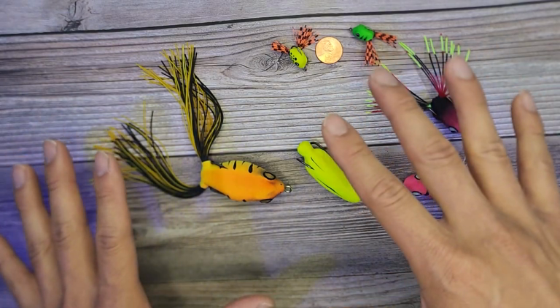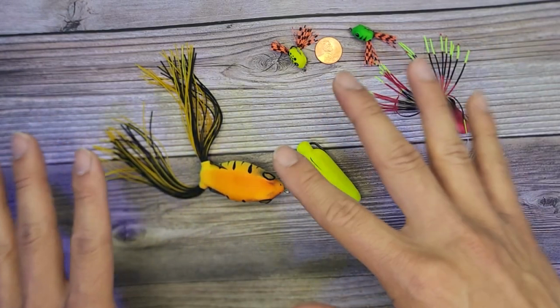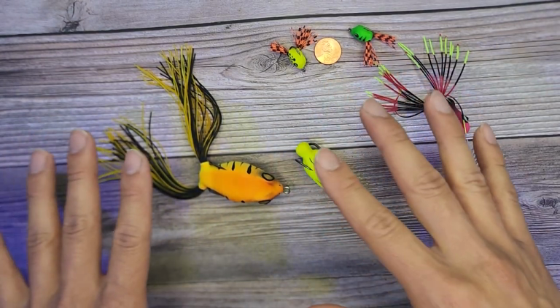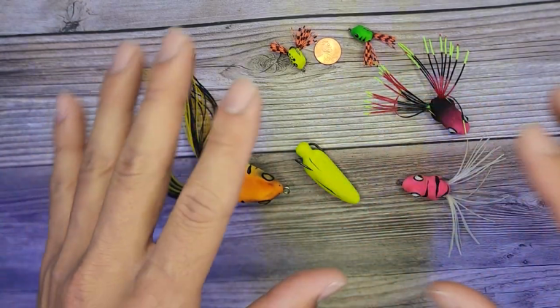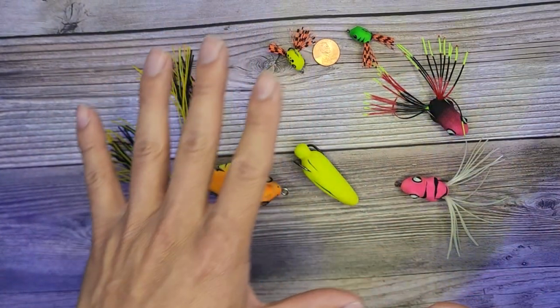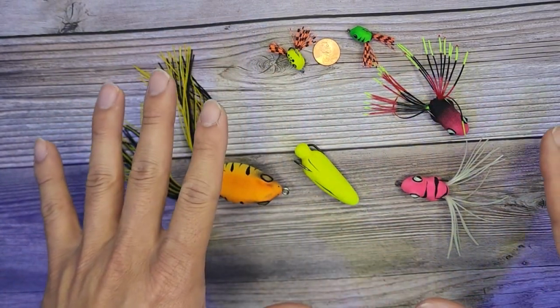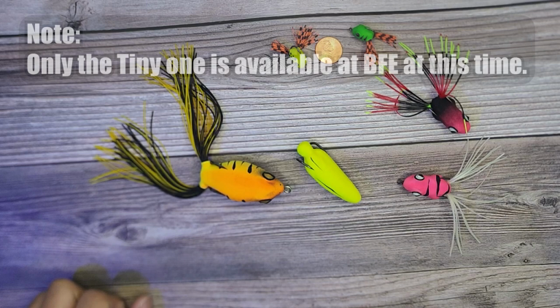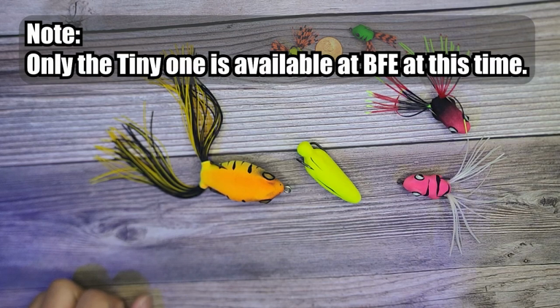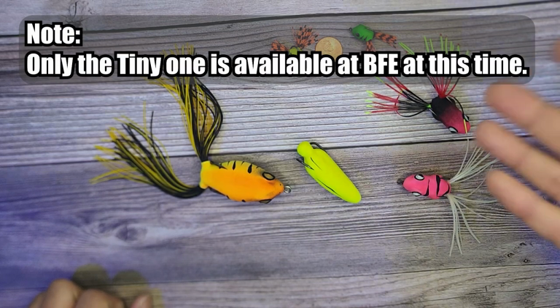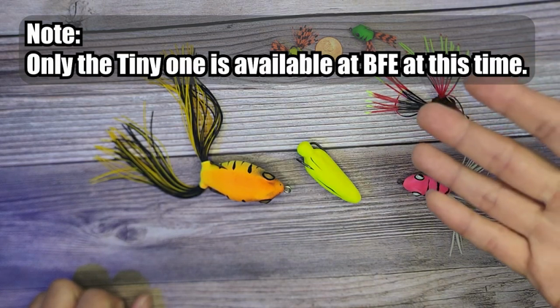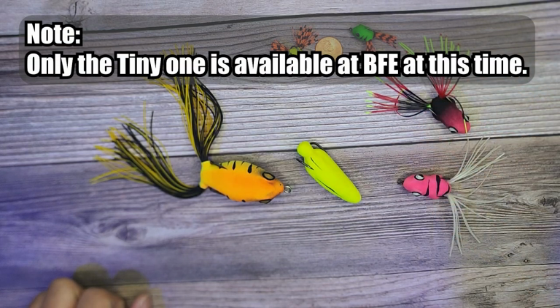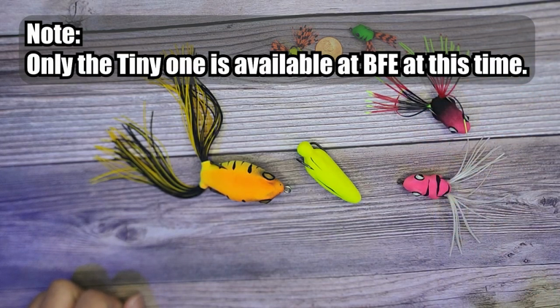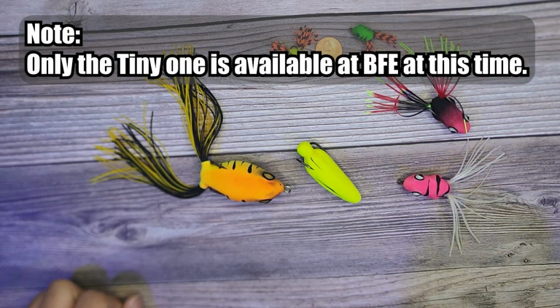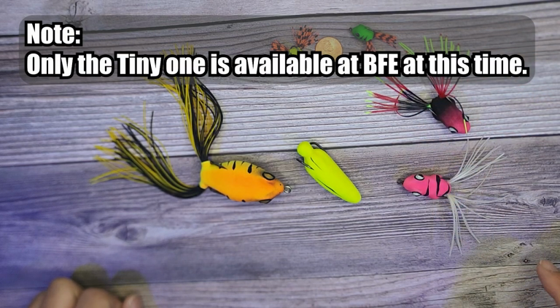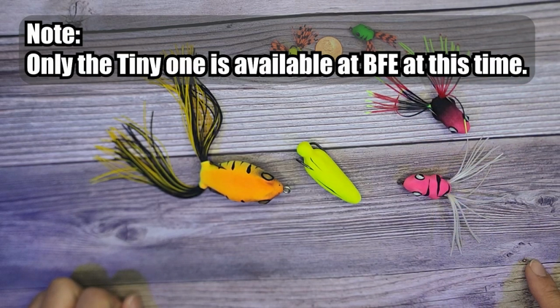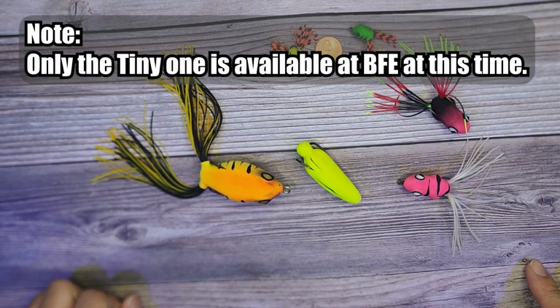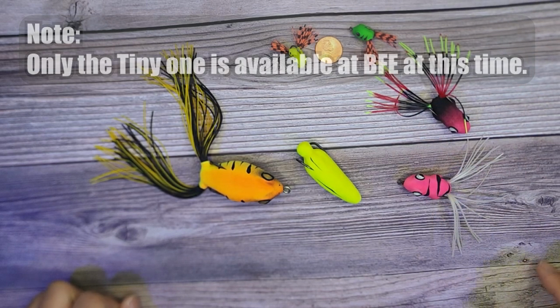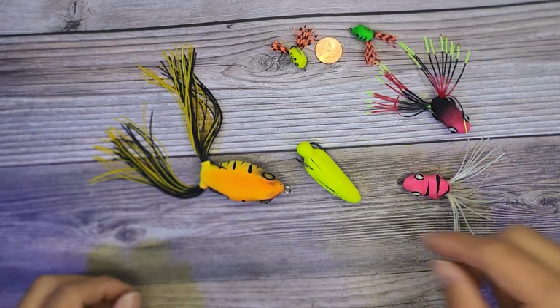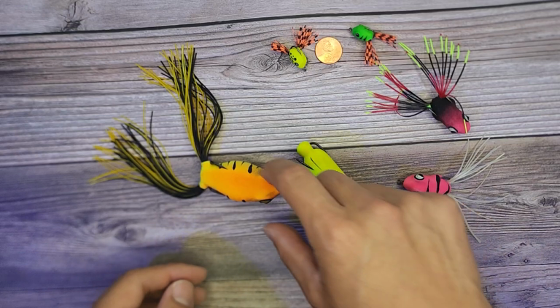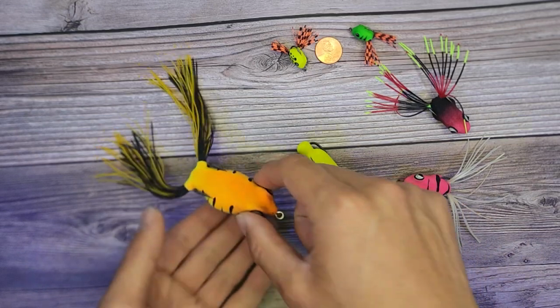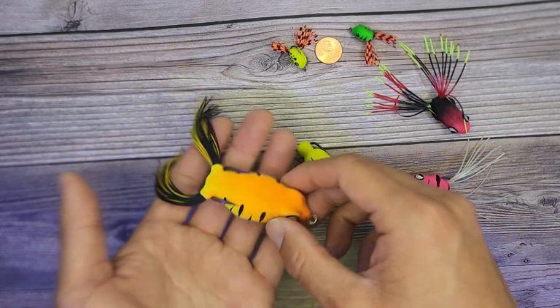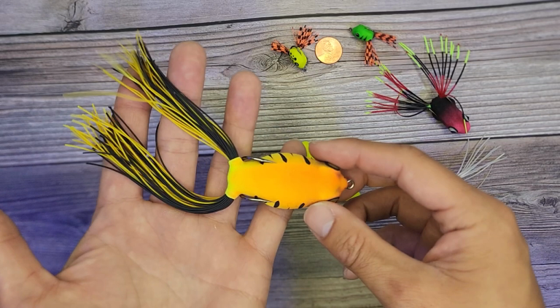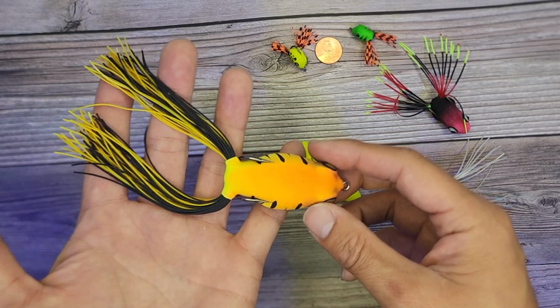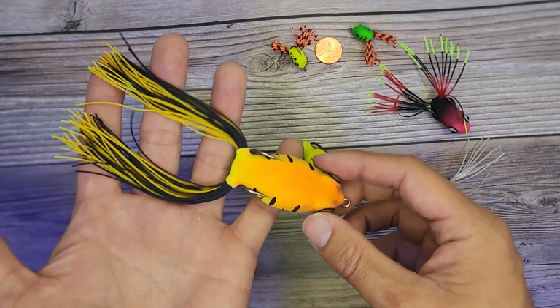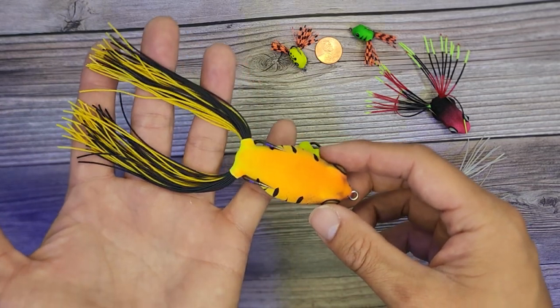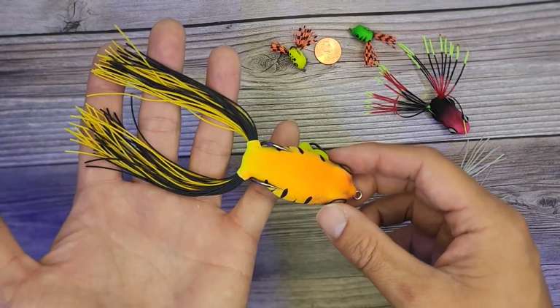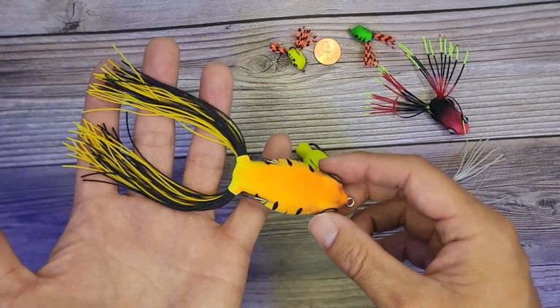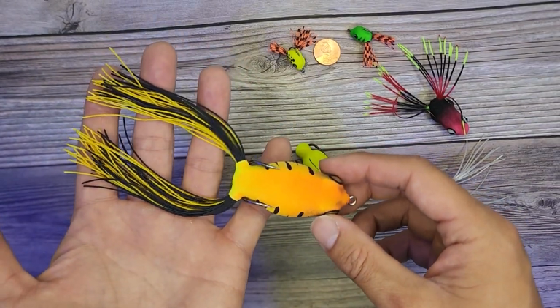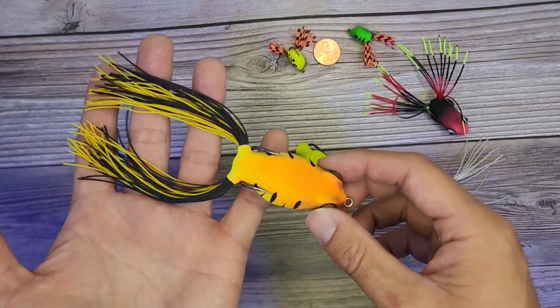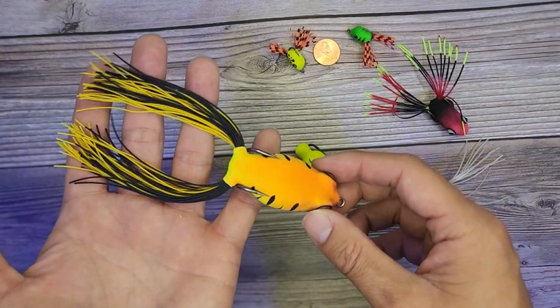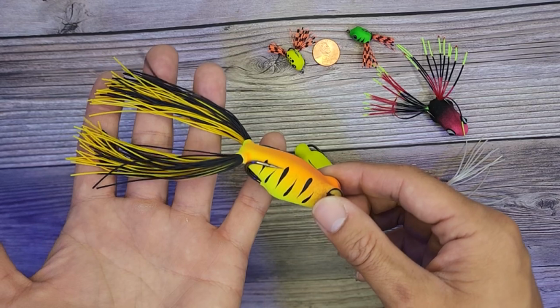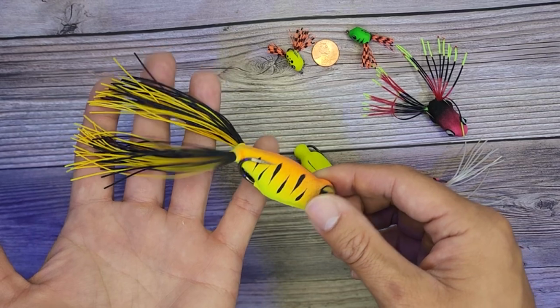Some of these are definitely bigger than bait finesse stuff. I have a good relationship with this brand and they sent a few extra cool ones, especially this bigger frog because I like to throw some bigger frogs for snakeheads.